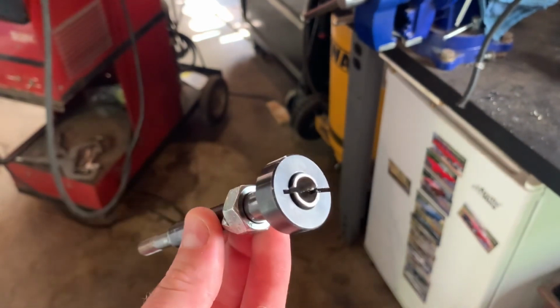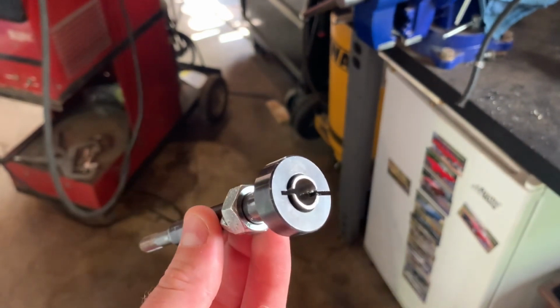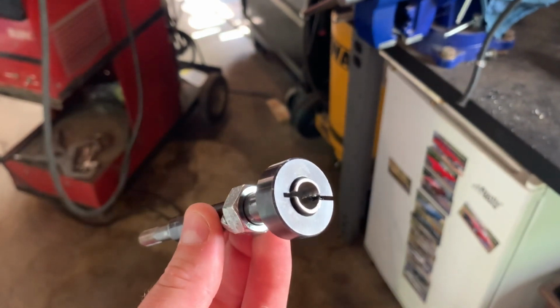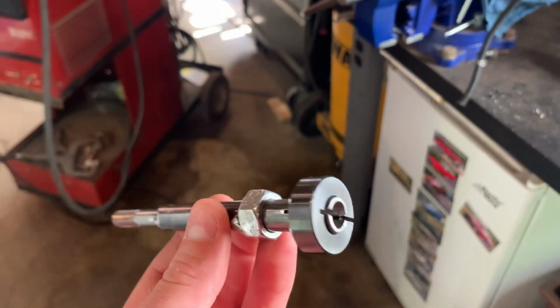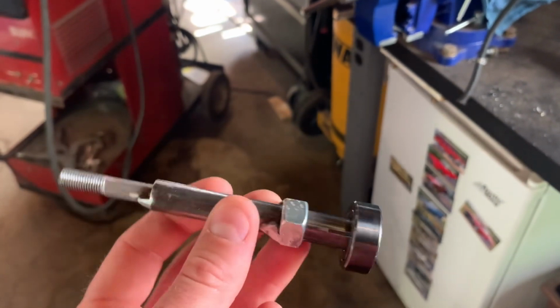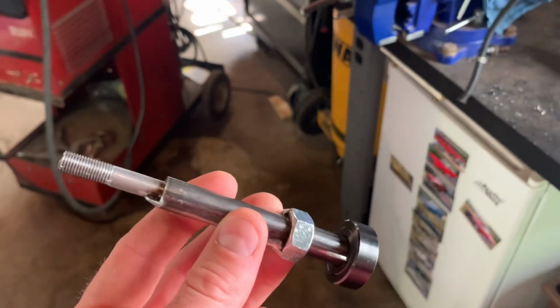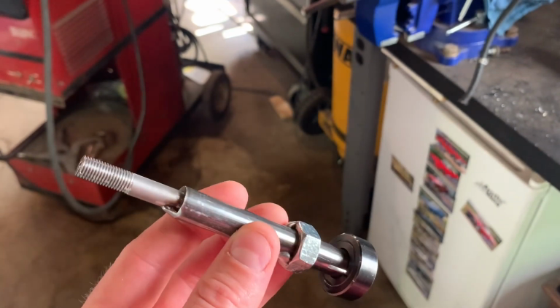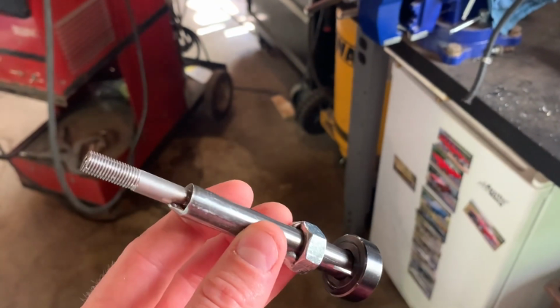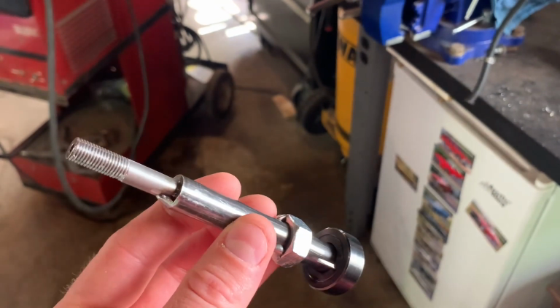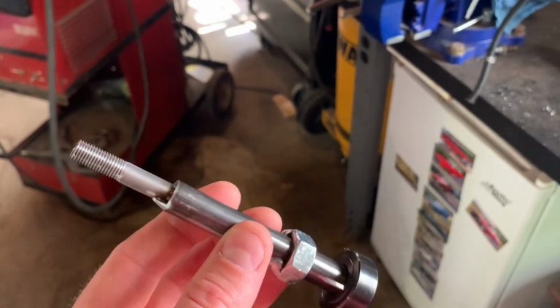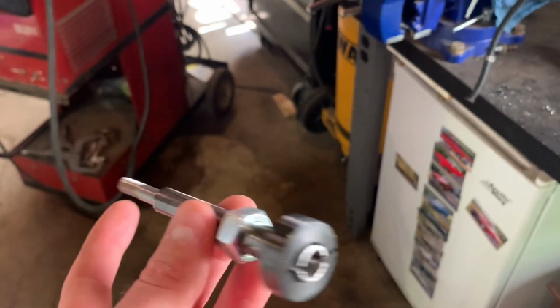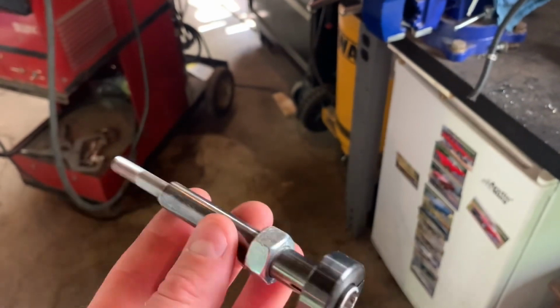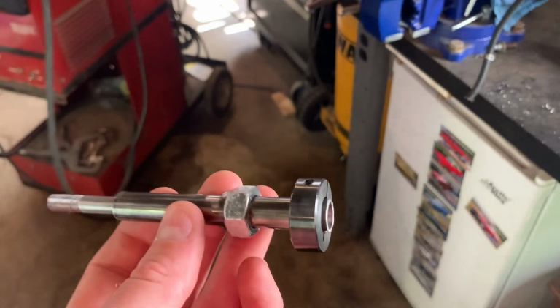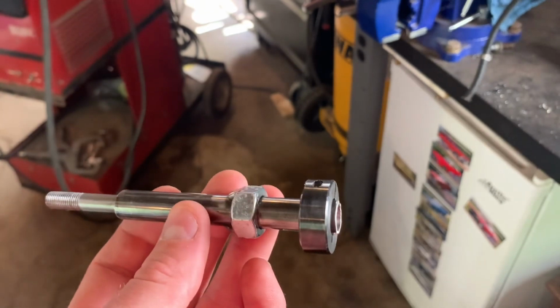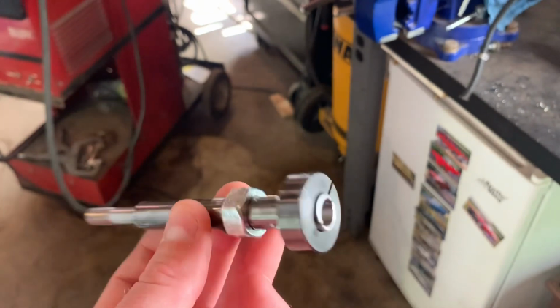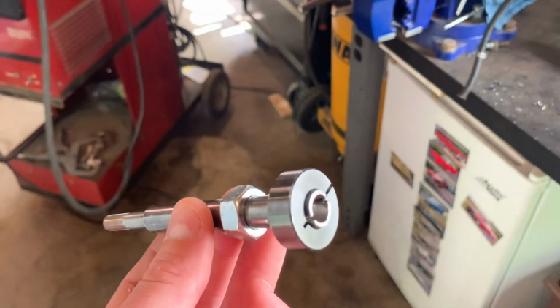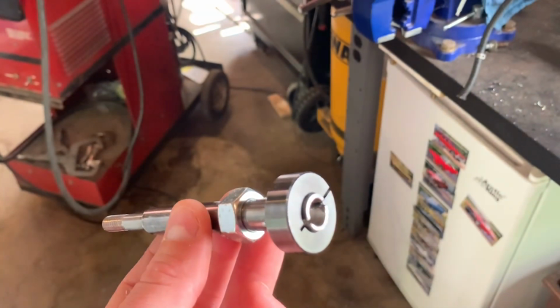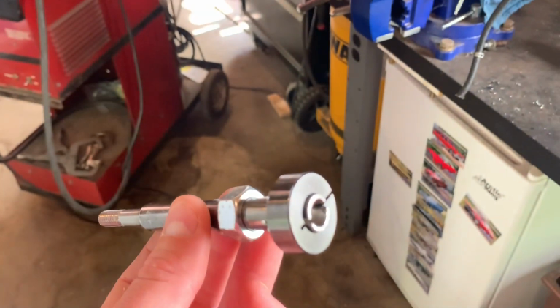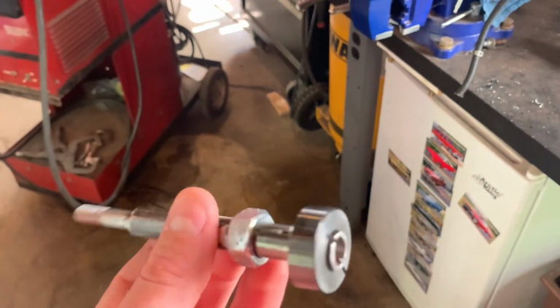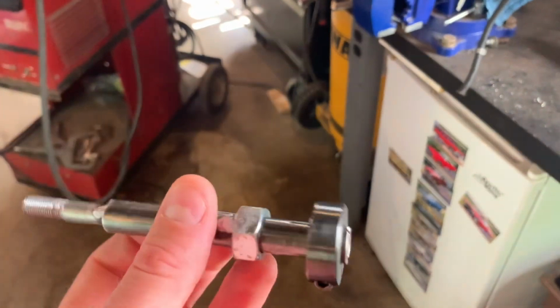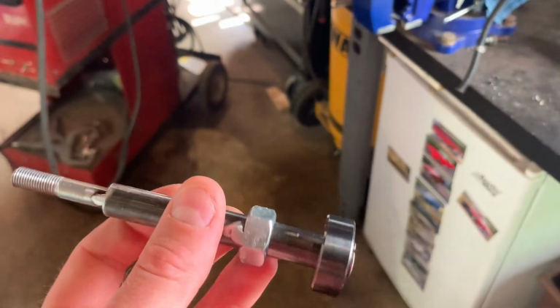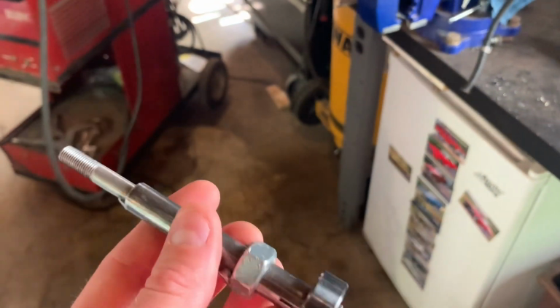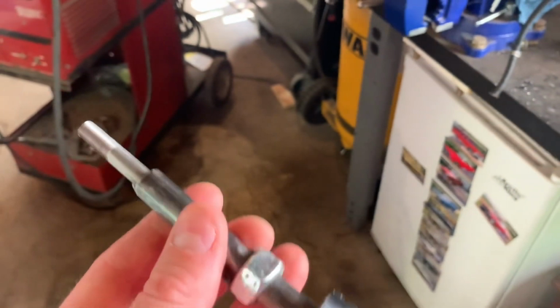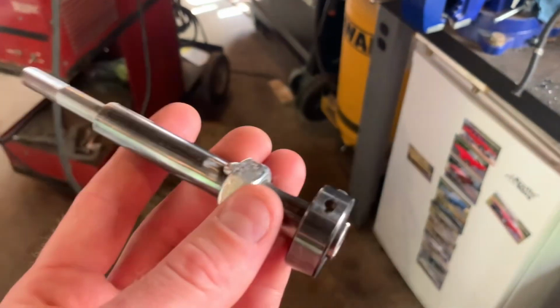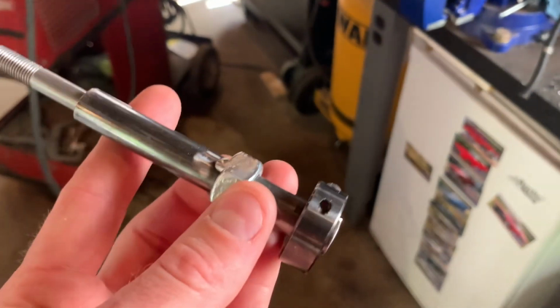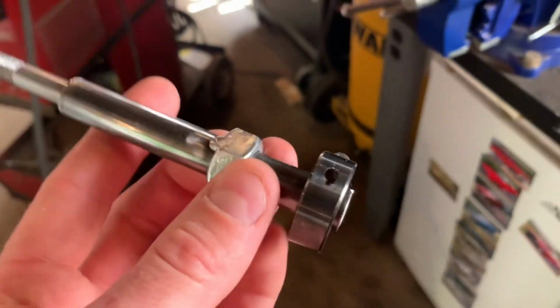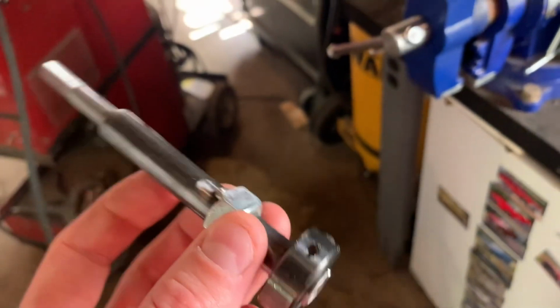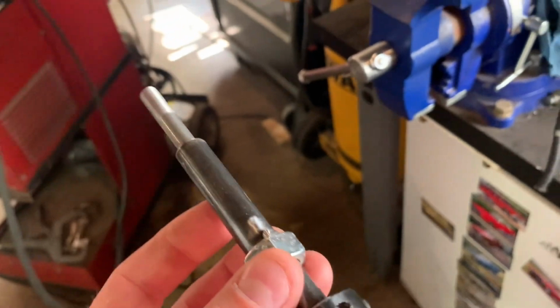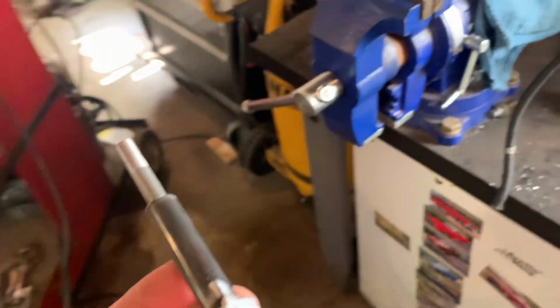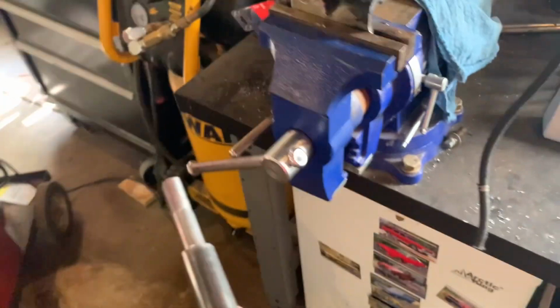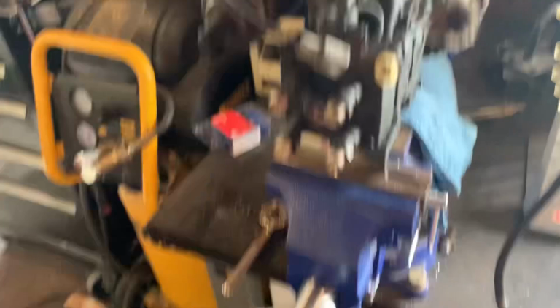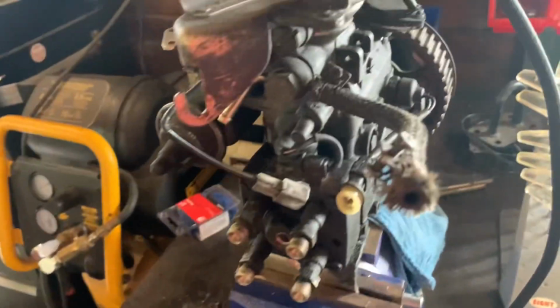This is a homemade version of the Mitsubishi original tool. I'll have a link down below where you can find this if you can't find the Mitsubishi original part.